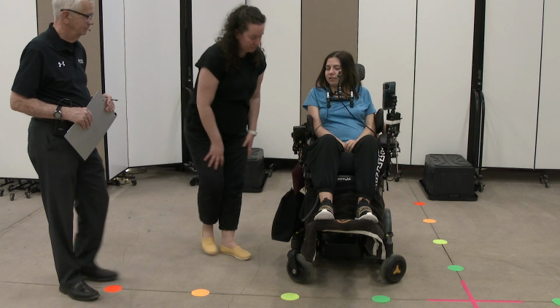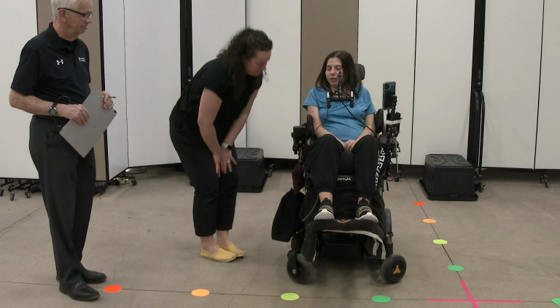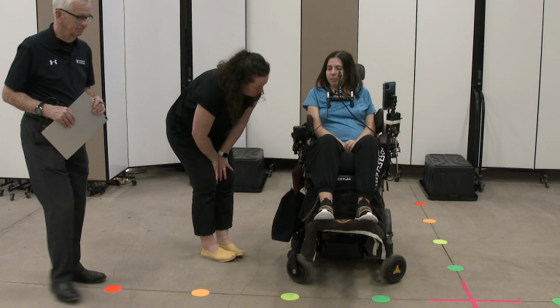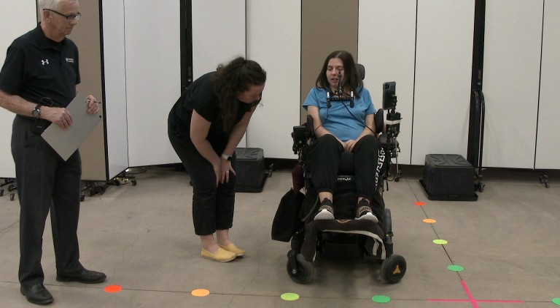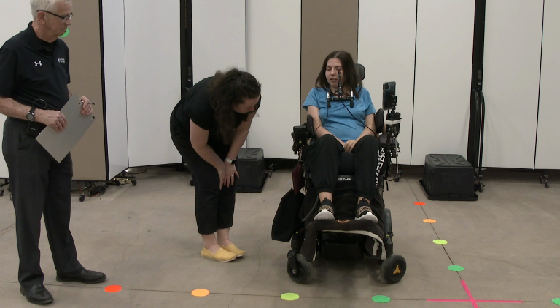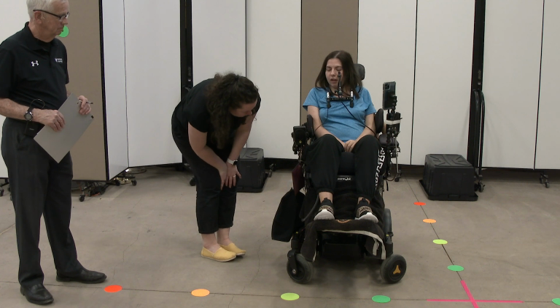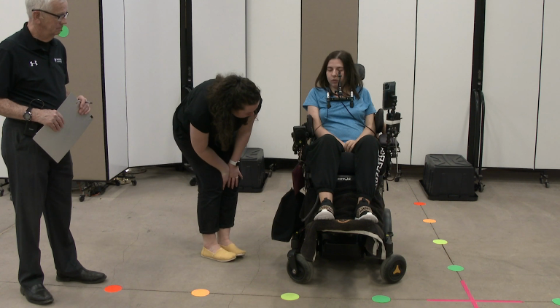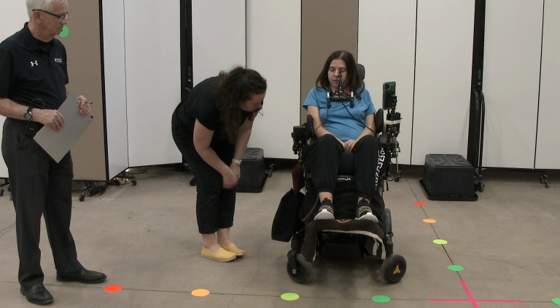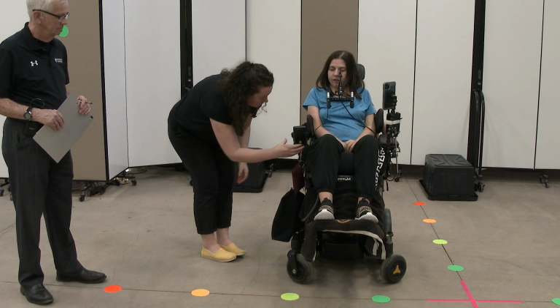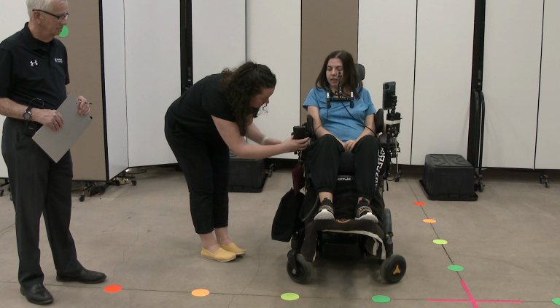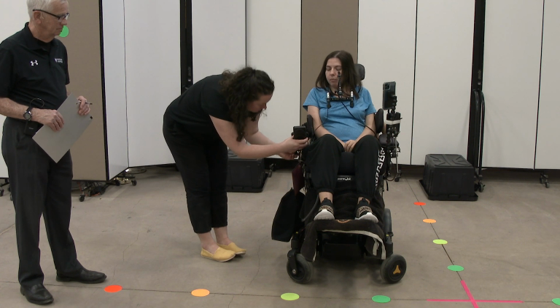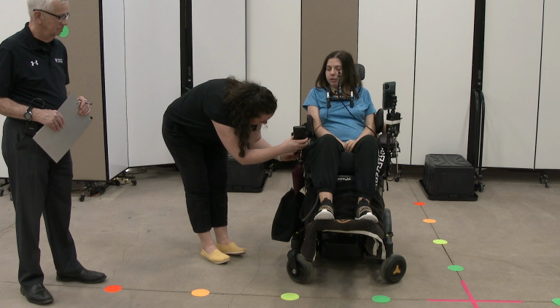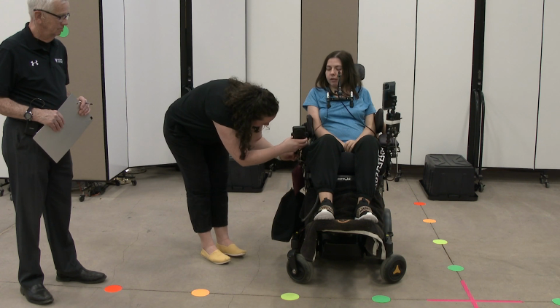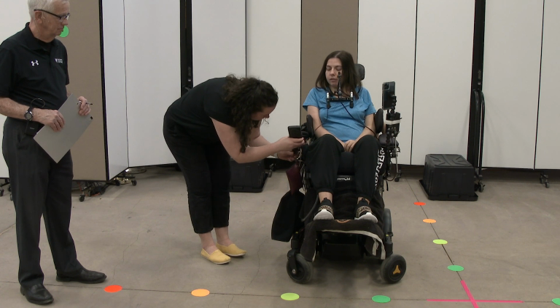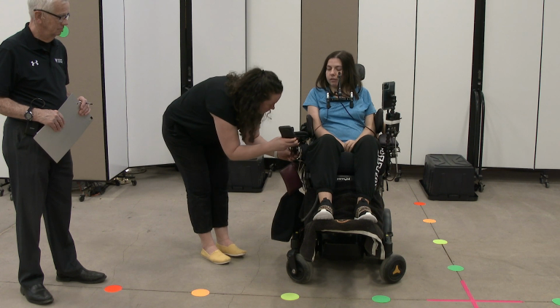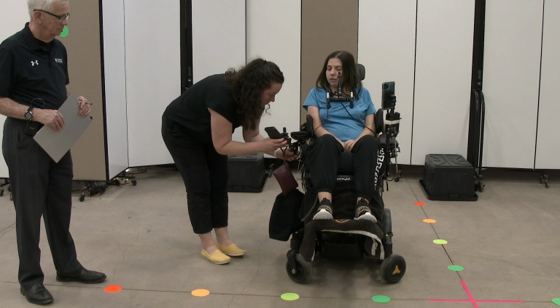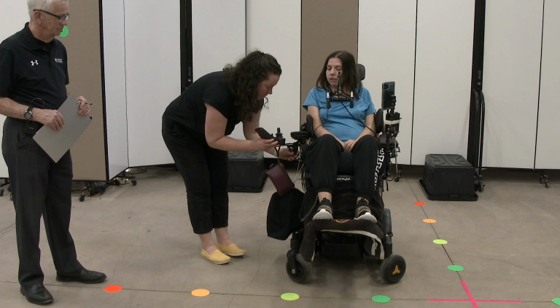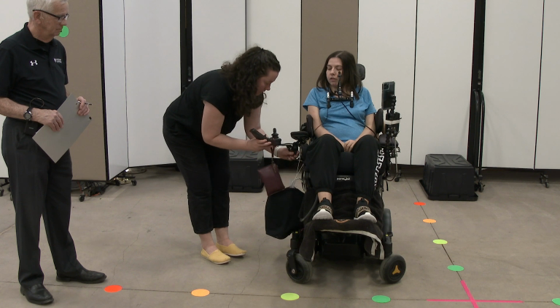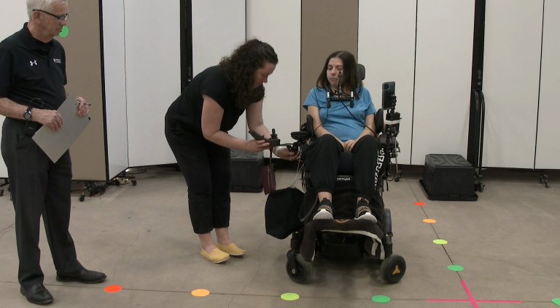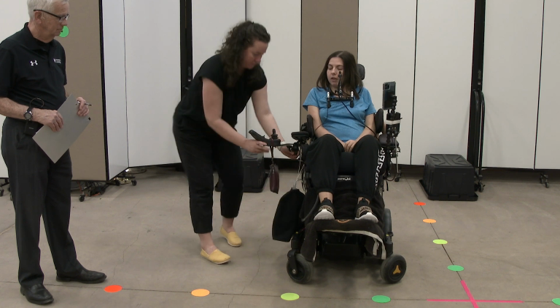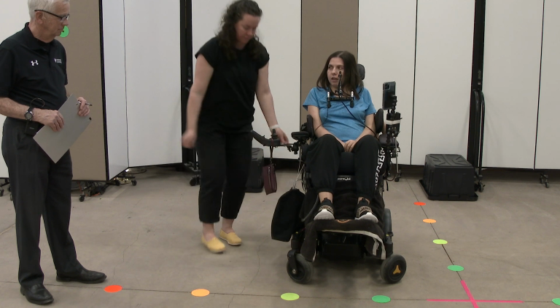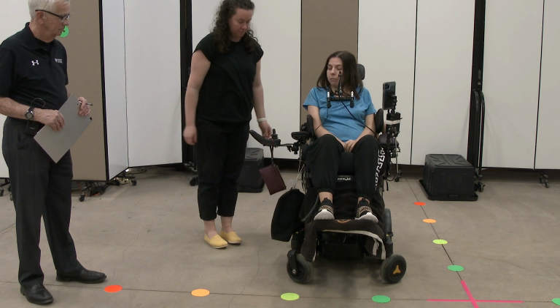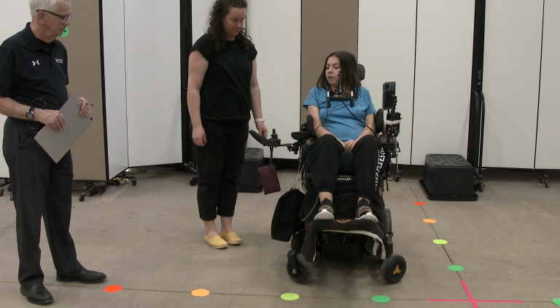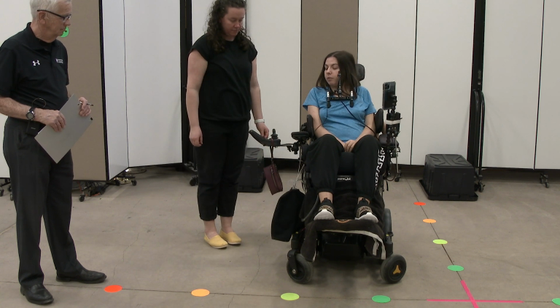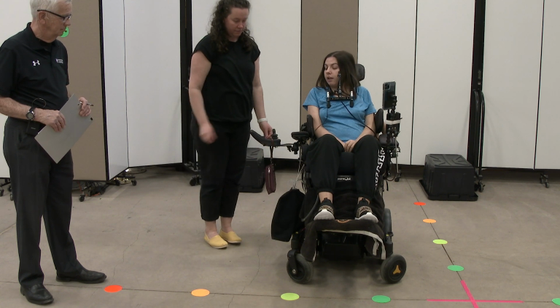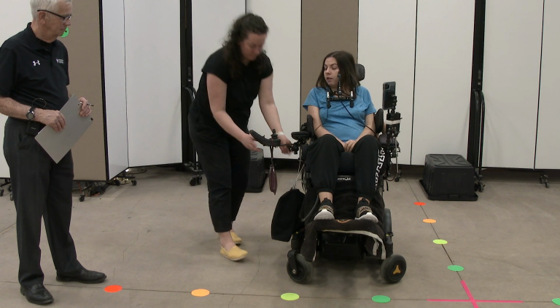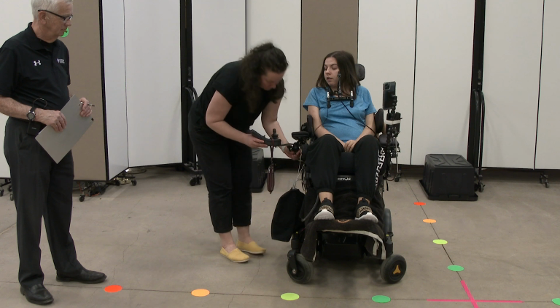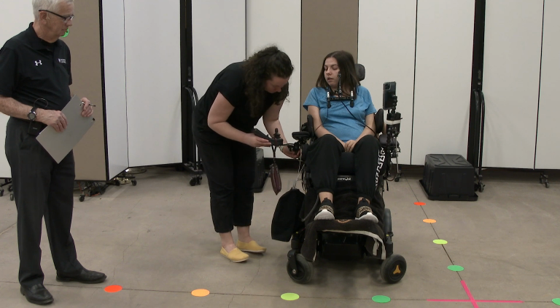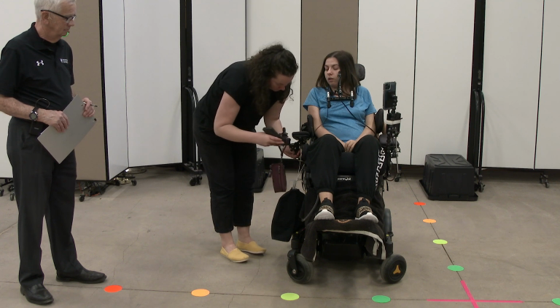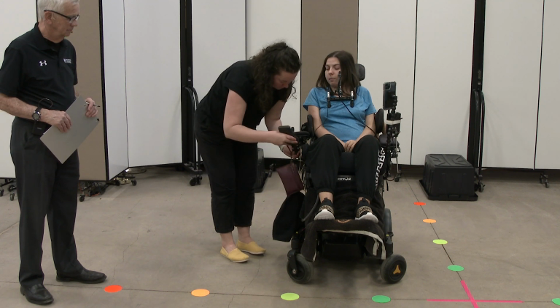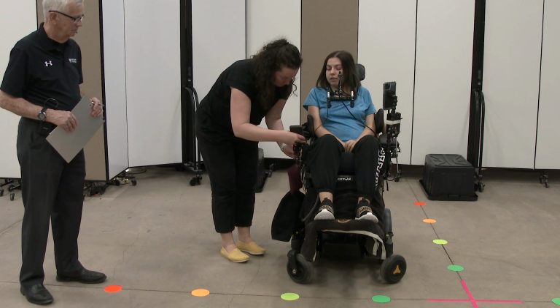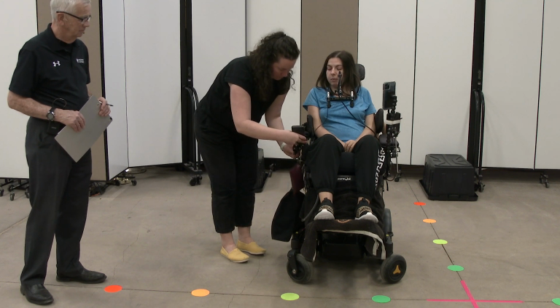So if you grab the control just with your hand underneath, pull it toward you. And then if you push it back in, it'll go right back to the same spot.